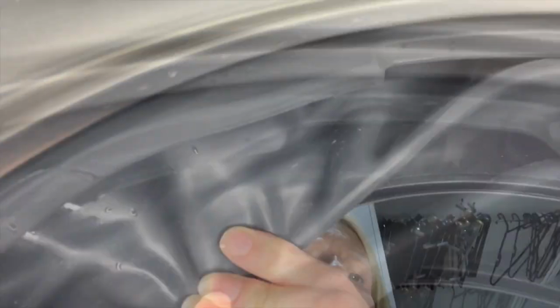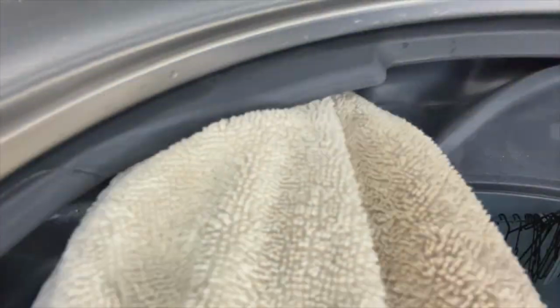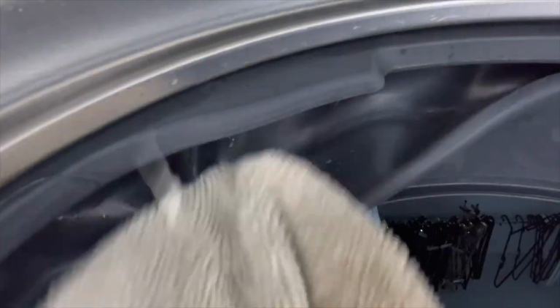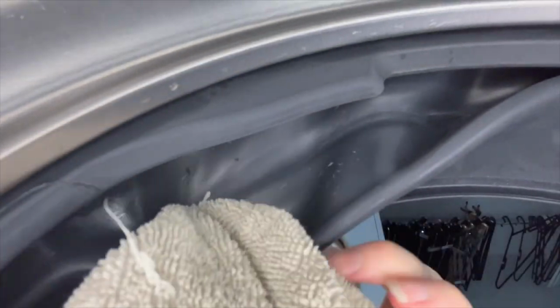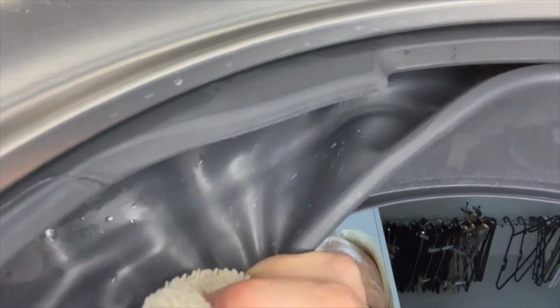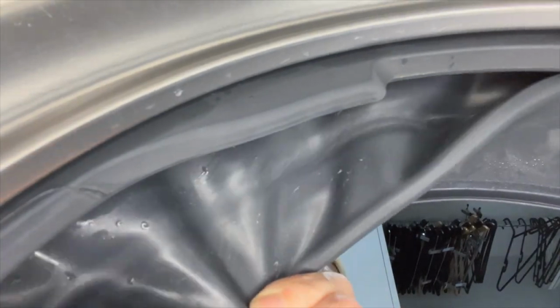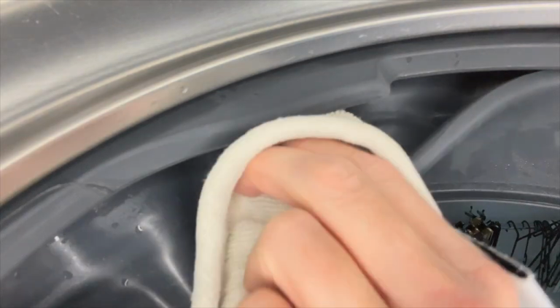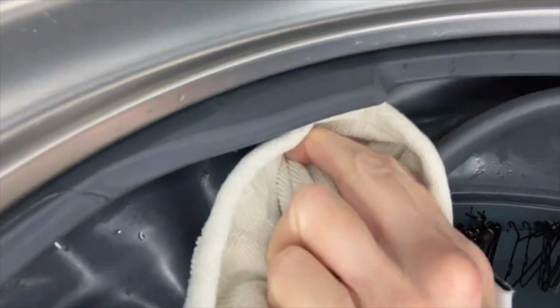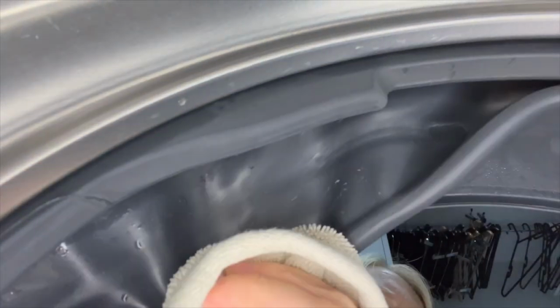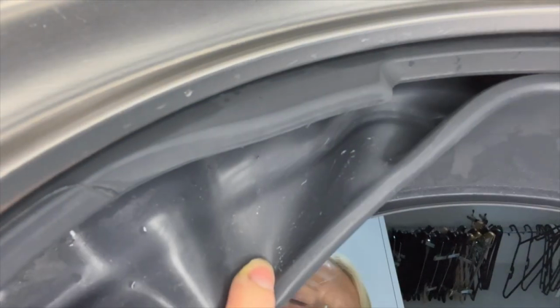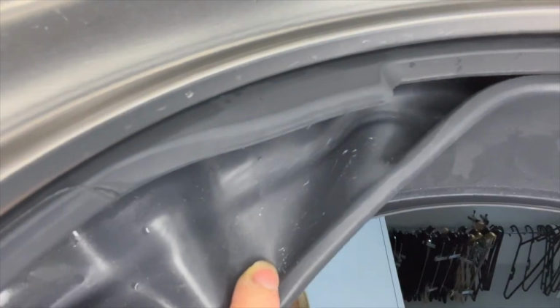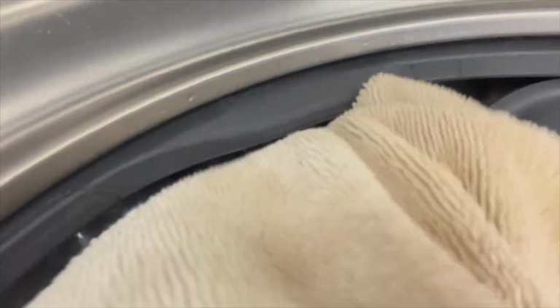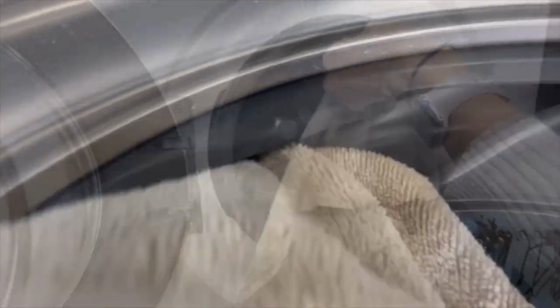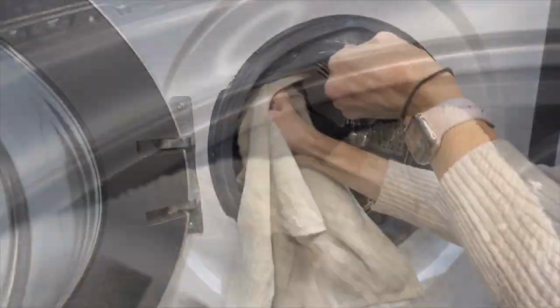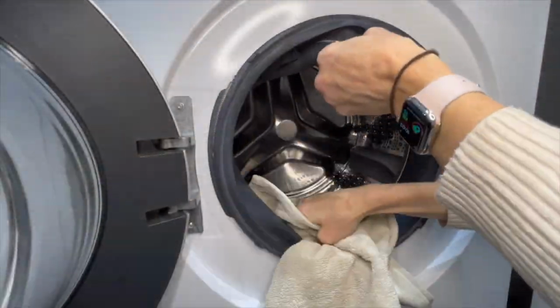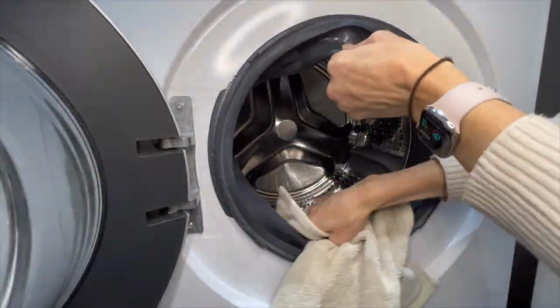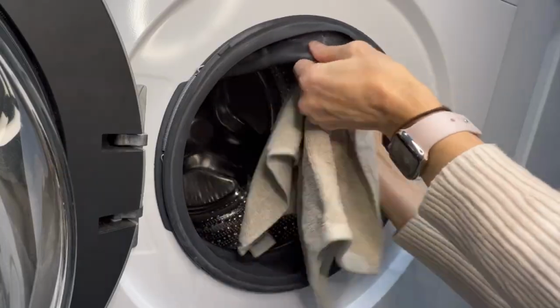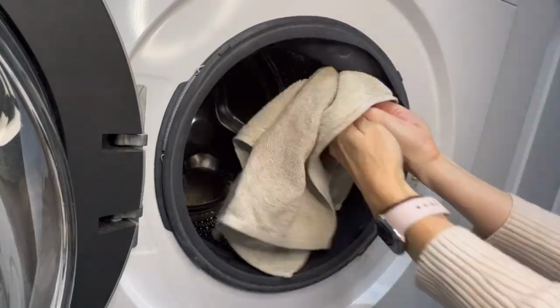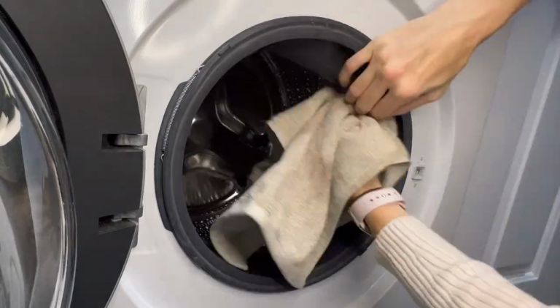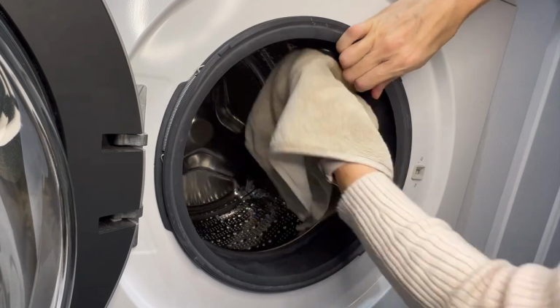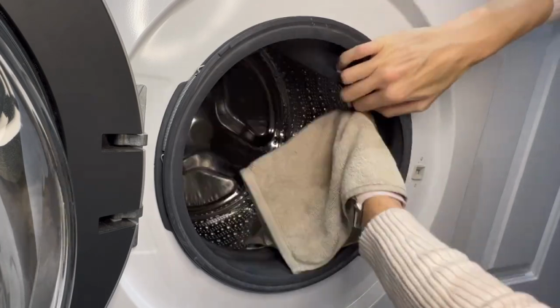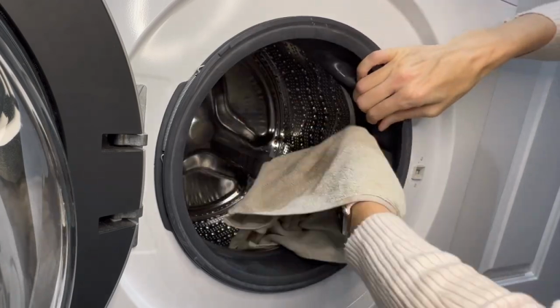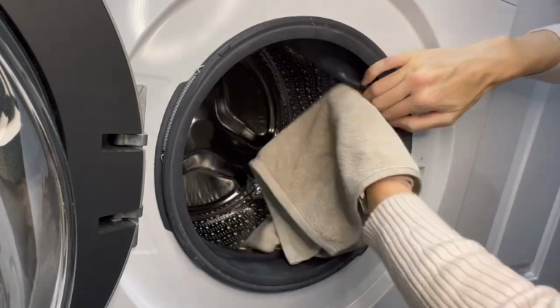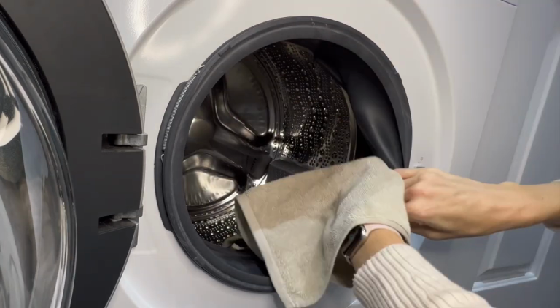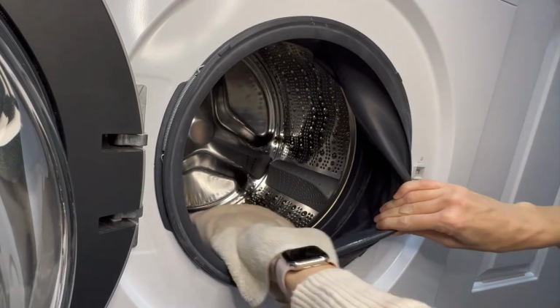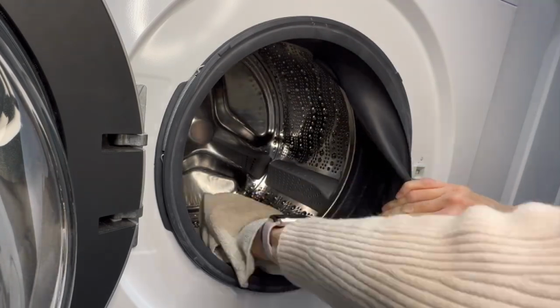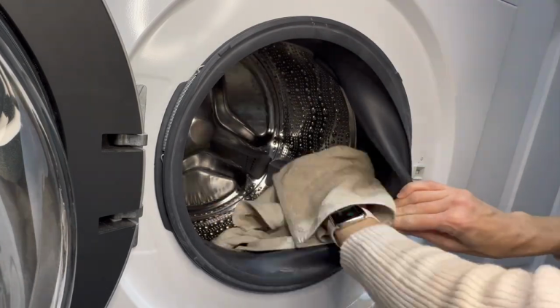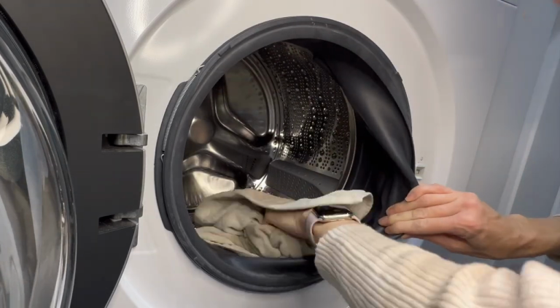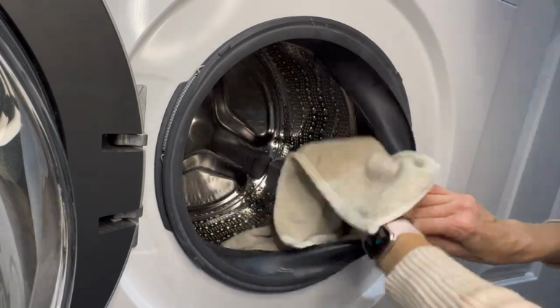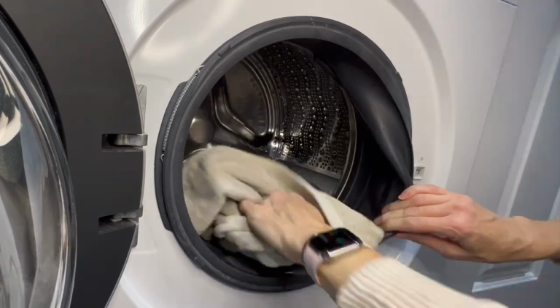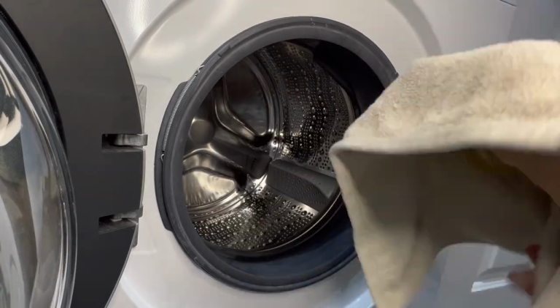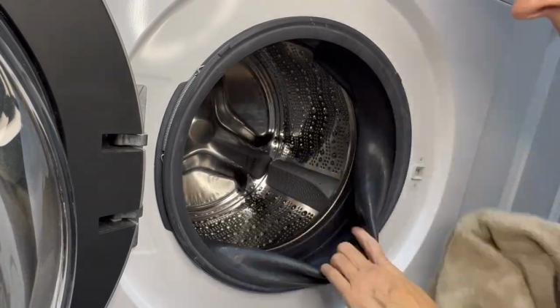Normally I try to do this every three months but with Christmas I must have completely forgotten because it had actually been six months since I've done it. Let me know down in the comments how often do you give your washing machine a deep clean like this.